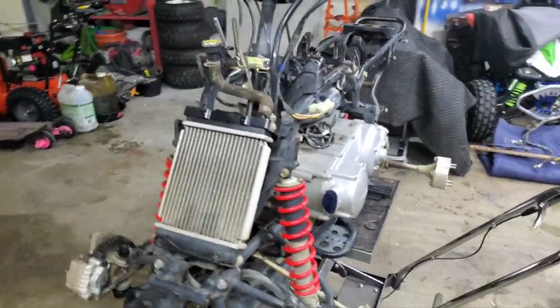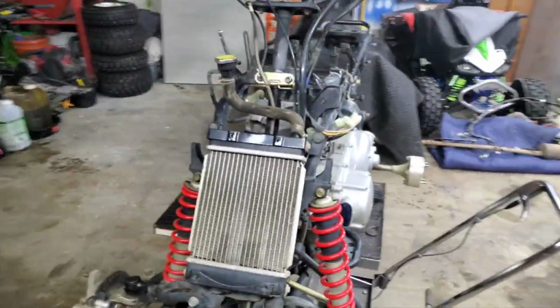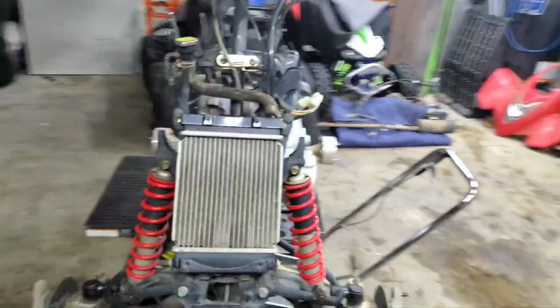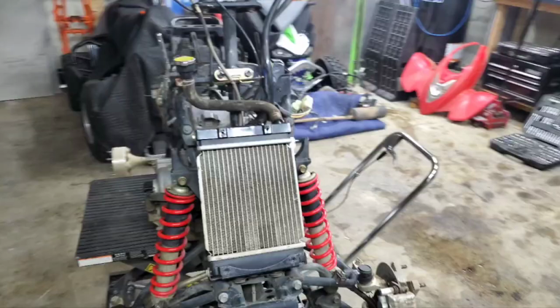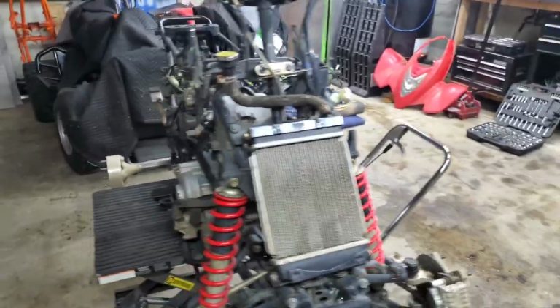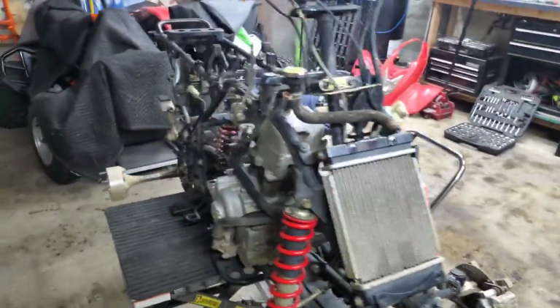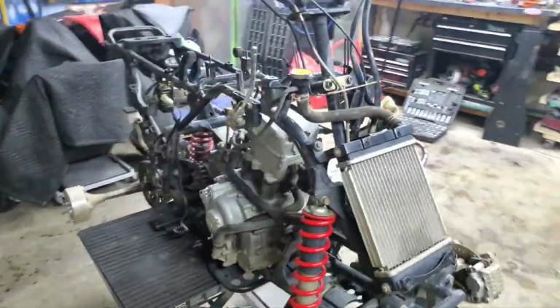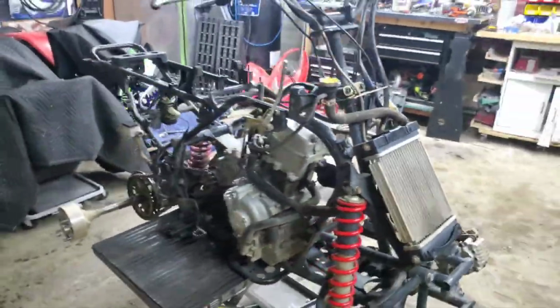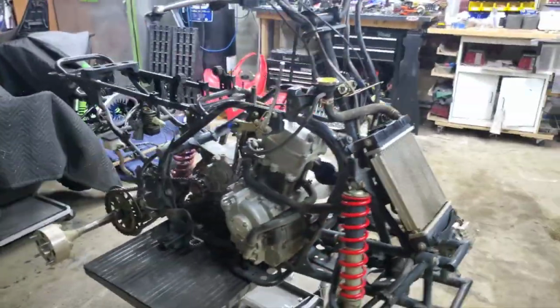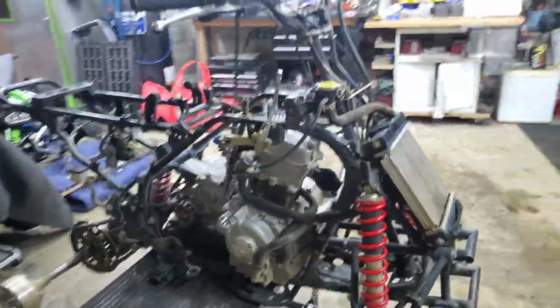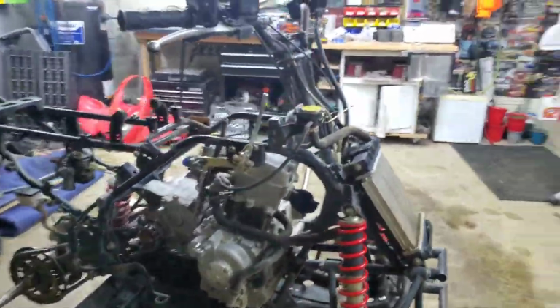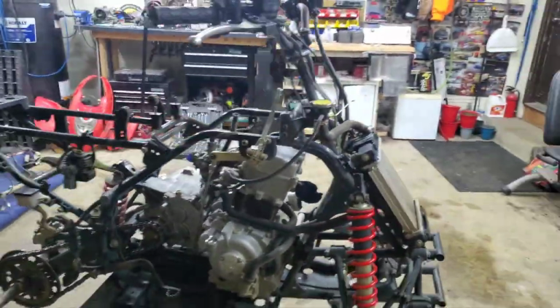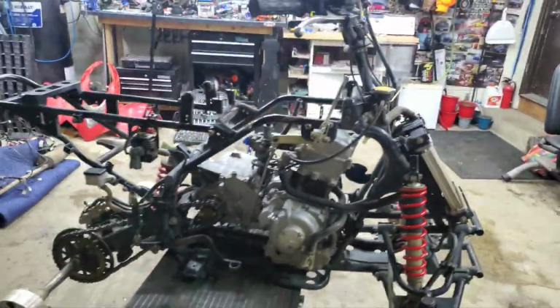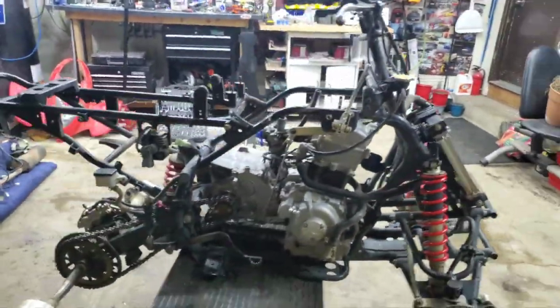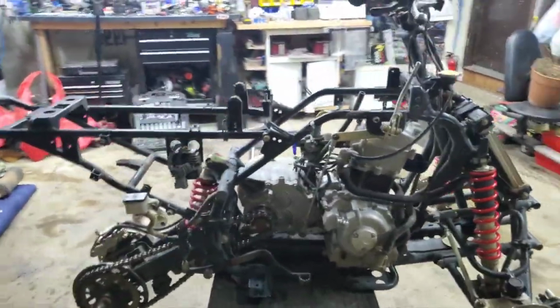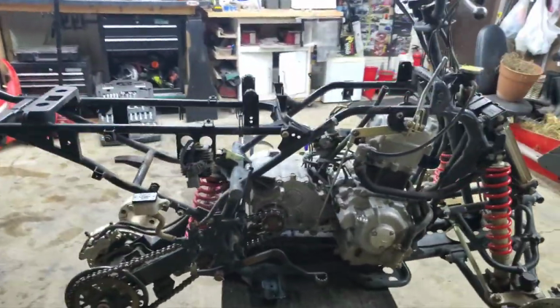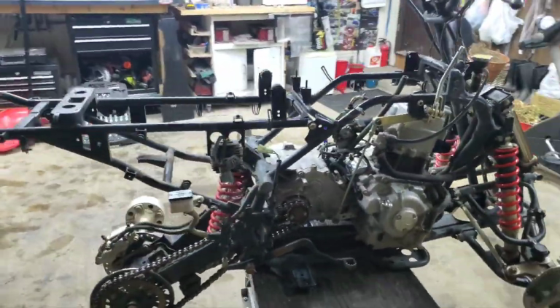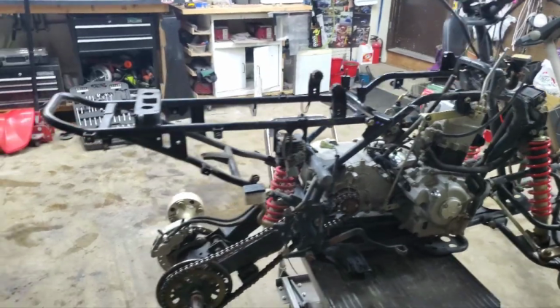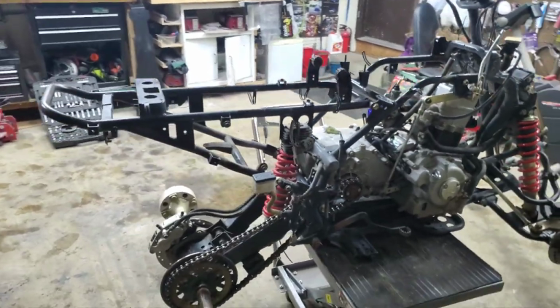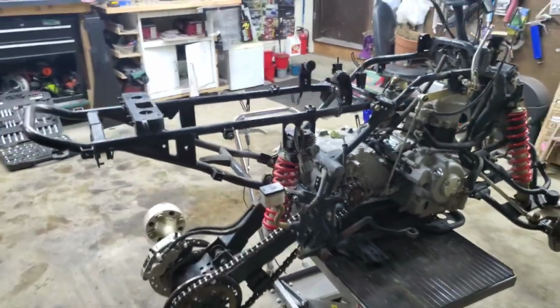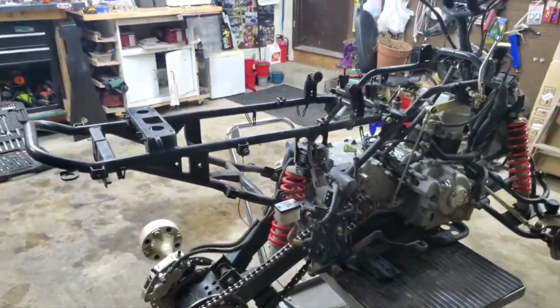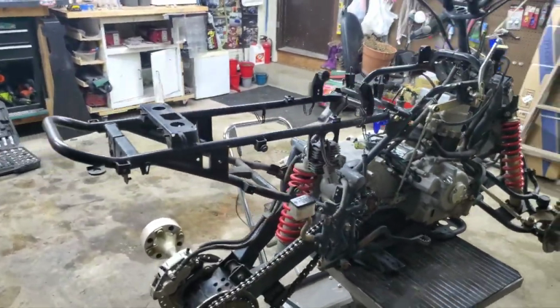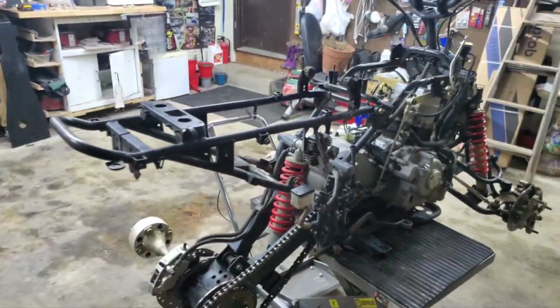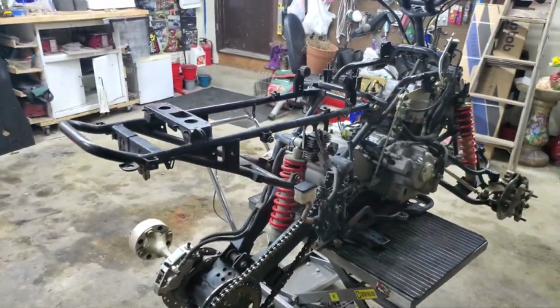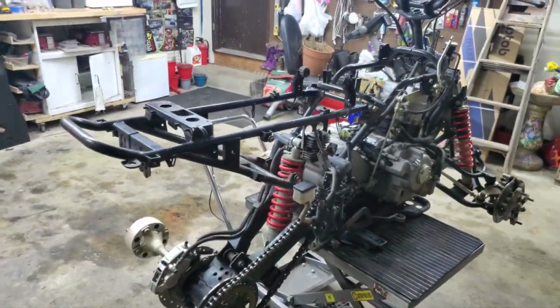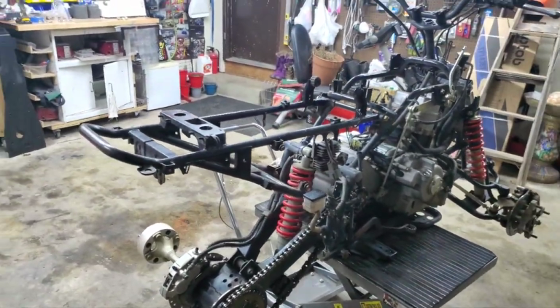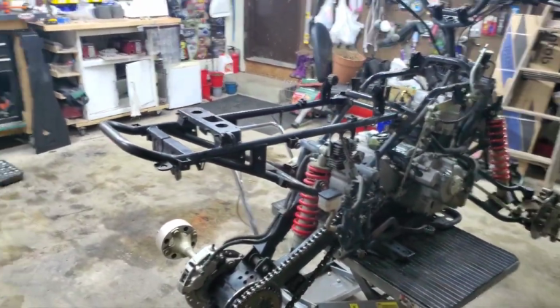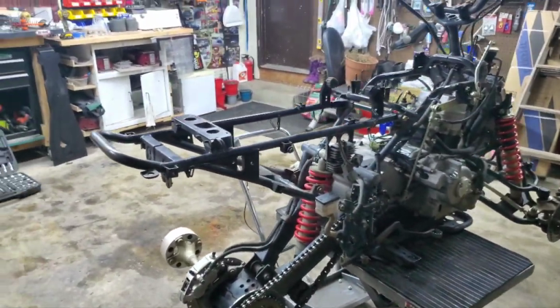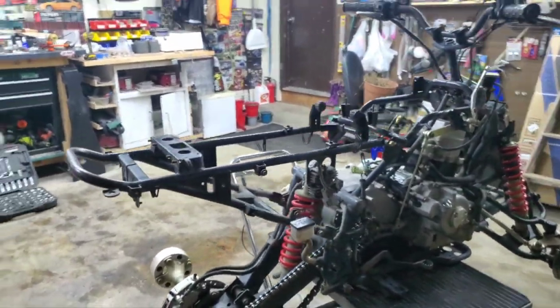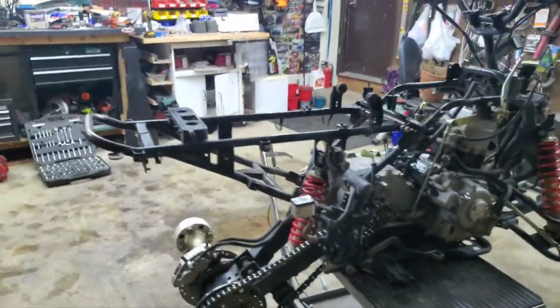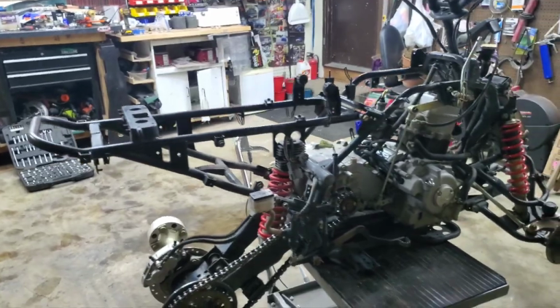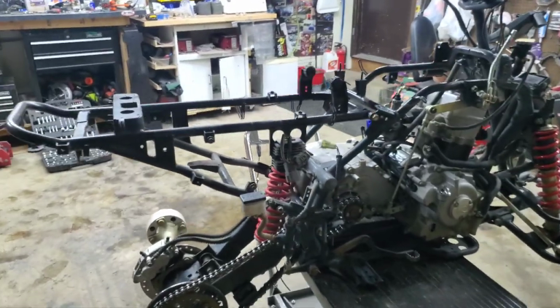Me and Brennan, my son, went out and picked it up one afternoon after work, two years ago or so. We got like 60 hours on it, I would say.